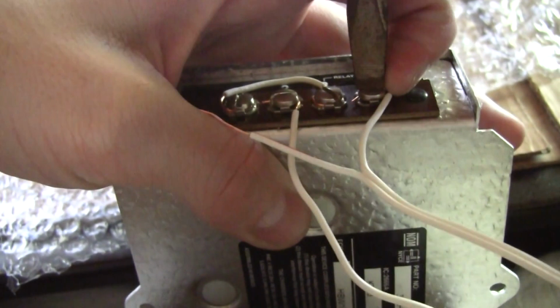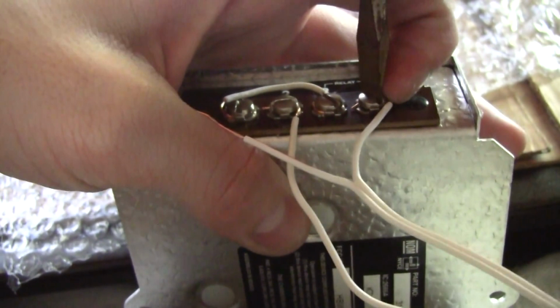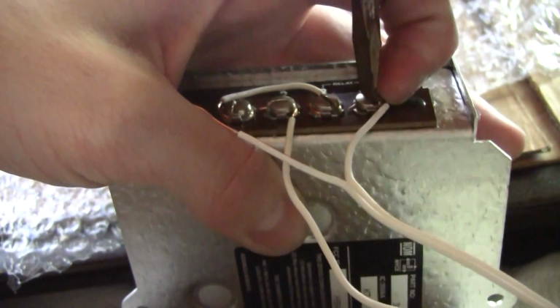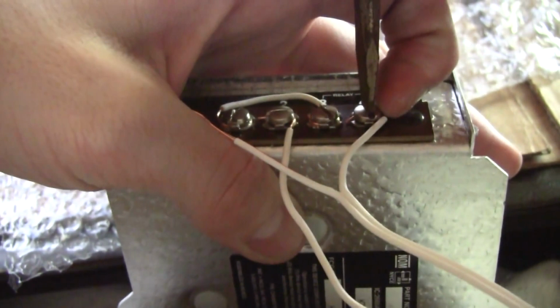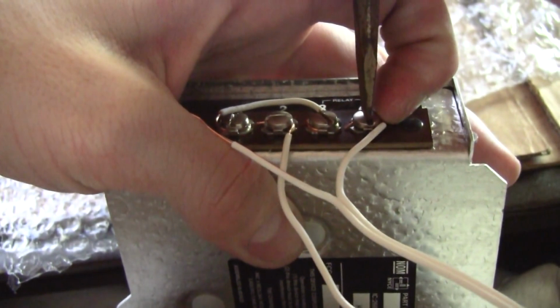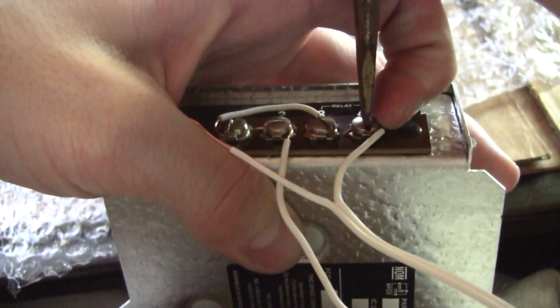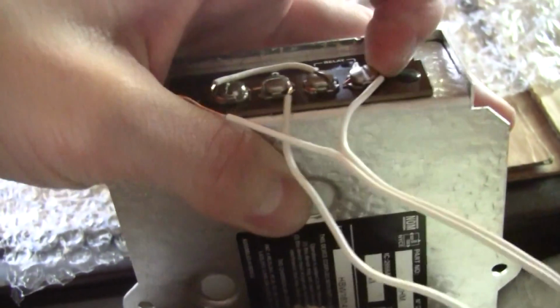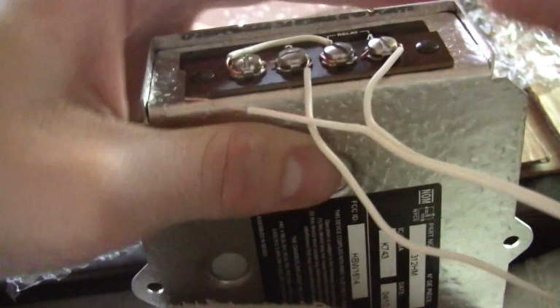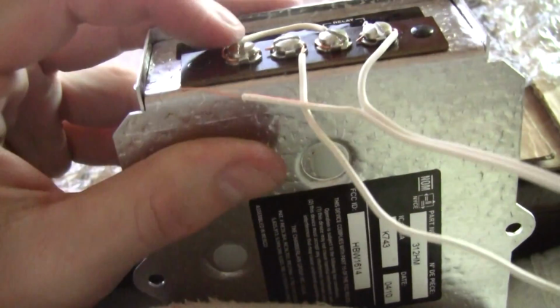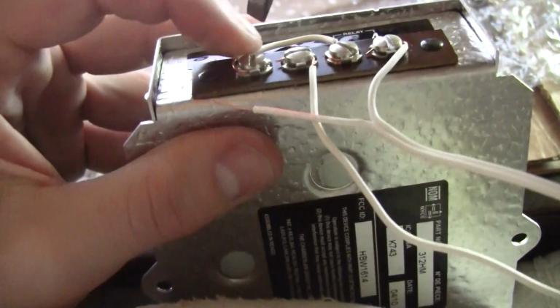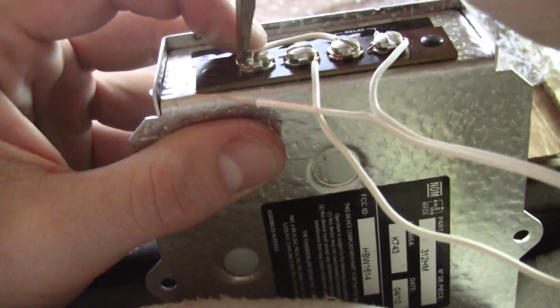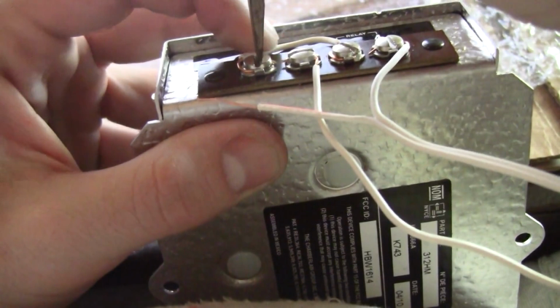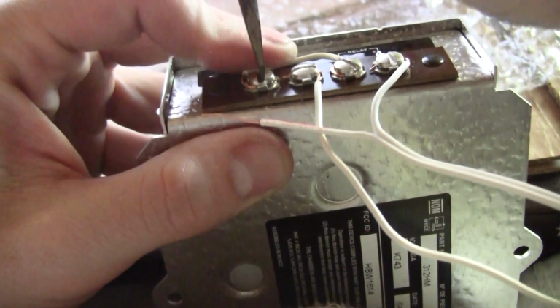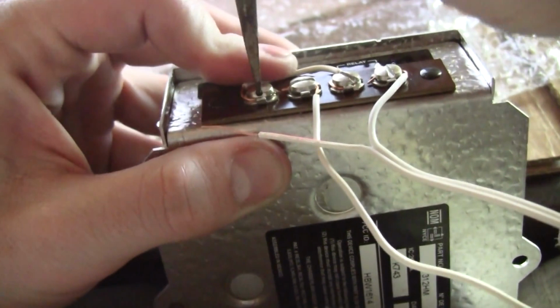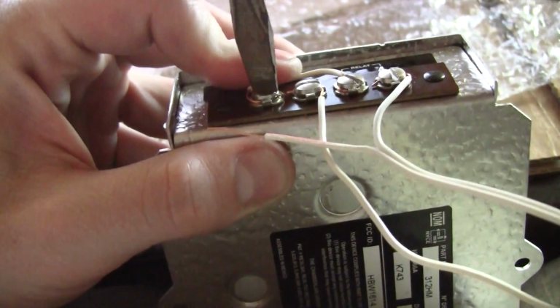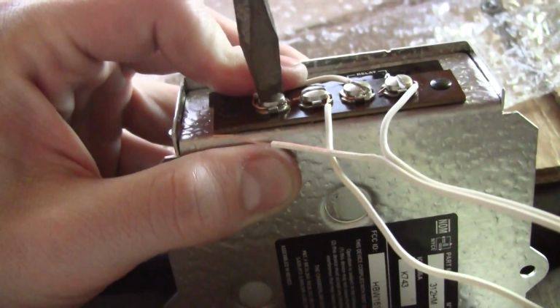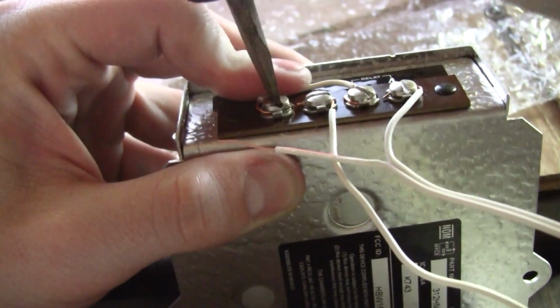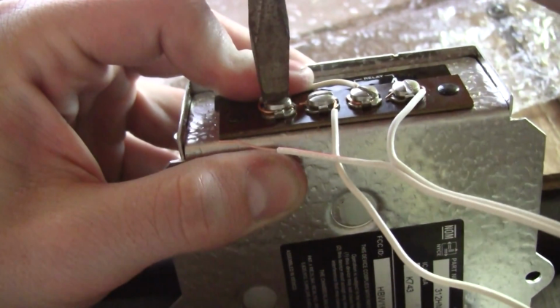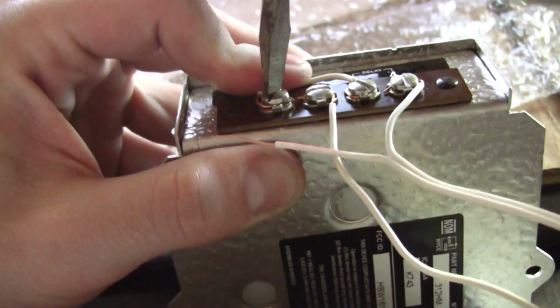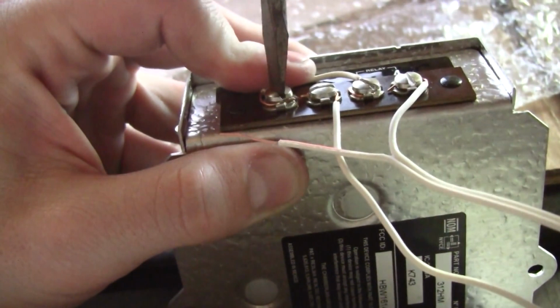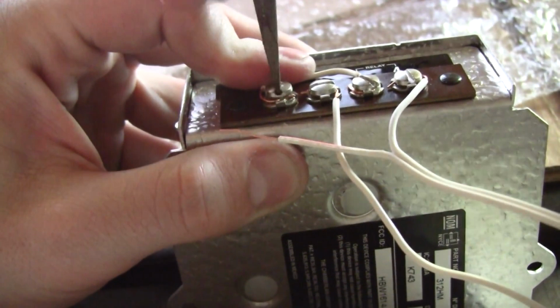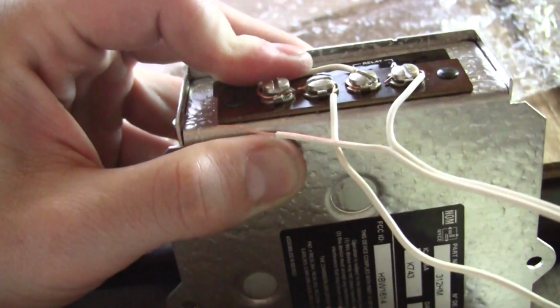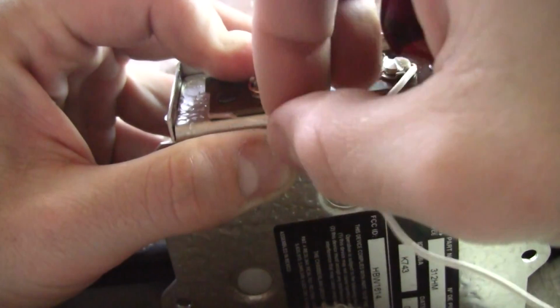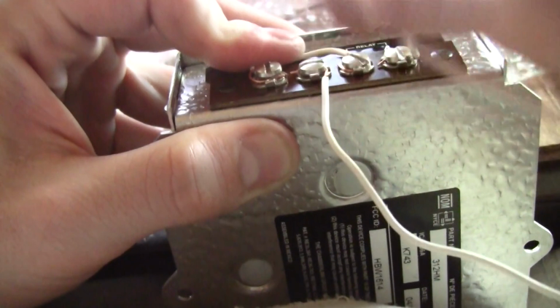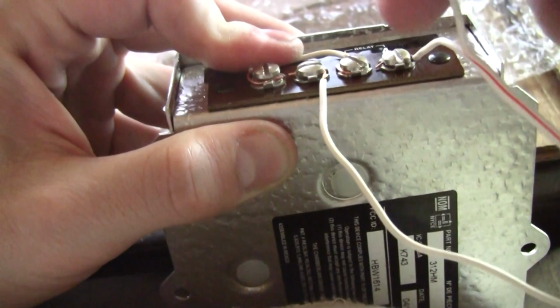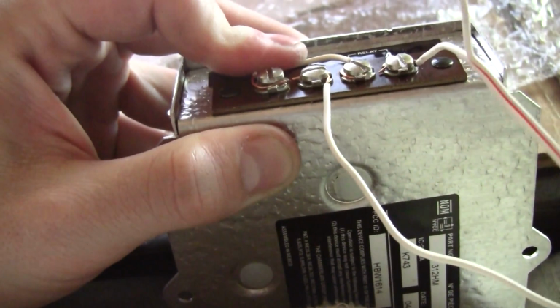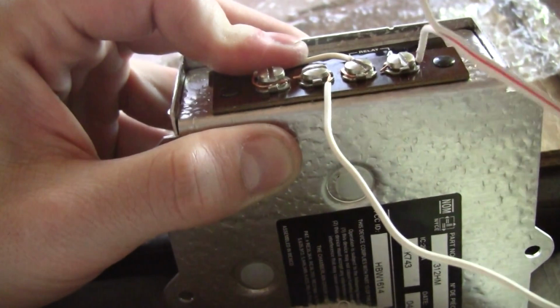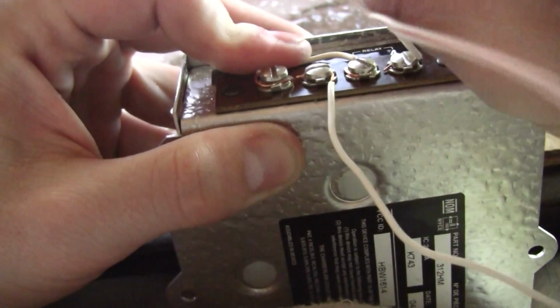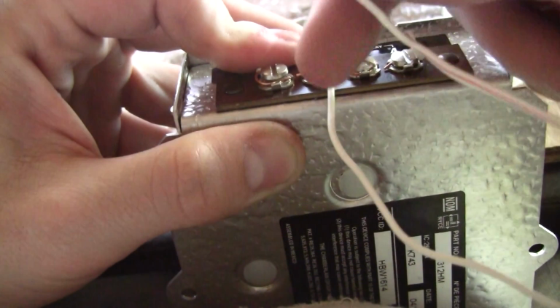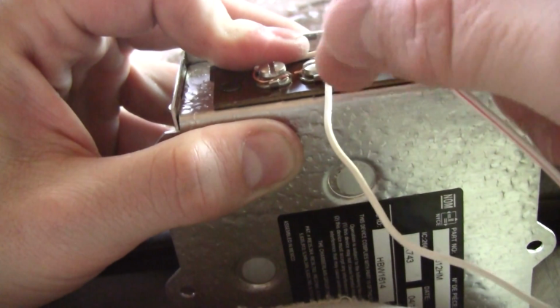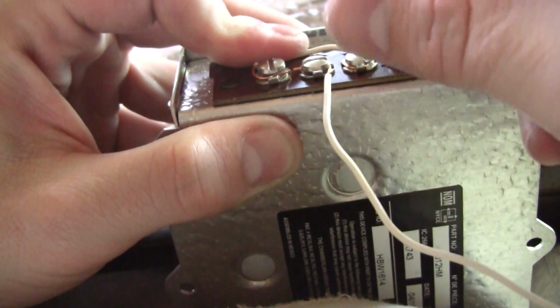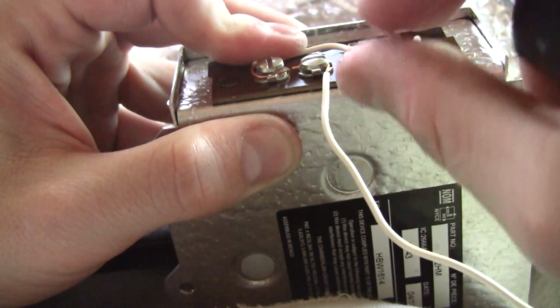Put your hand behind it so it doesn't slip out. And we get to do one. If we can, we bend it the same way. No biggie.